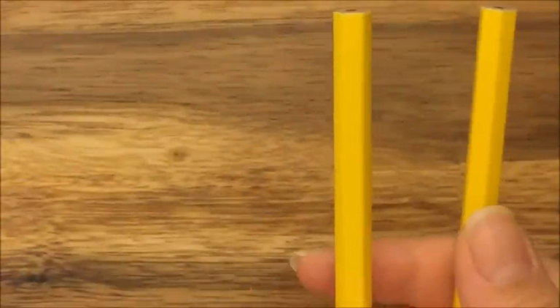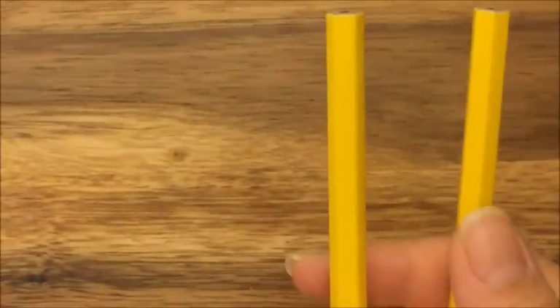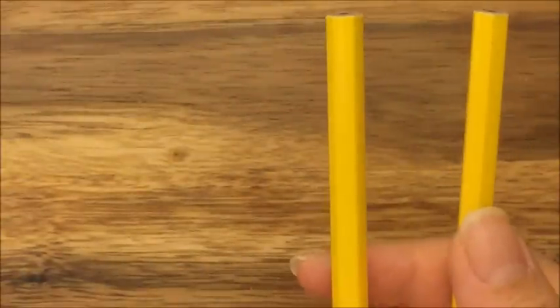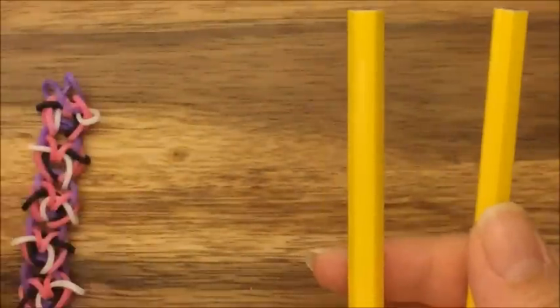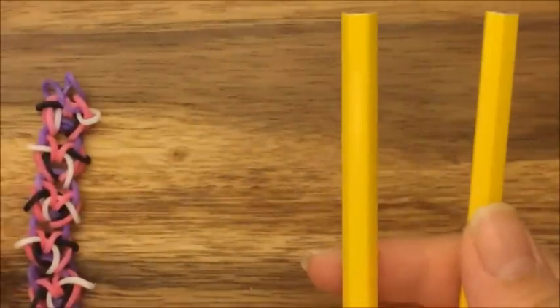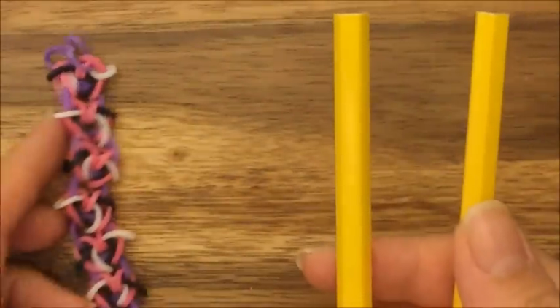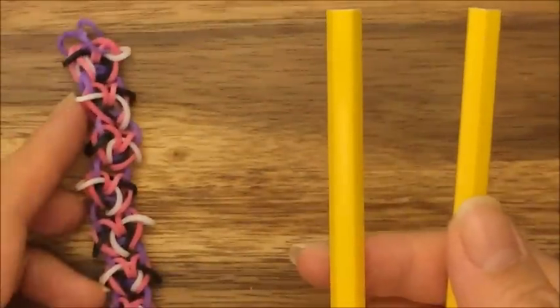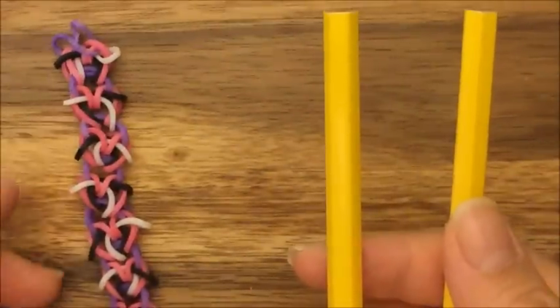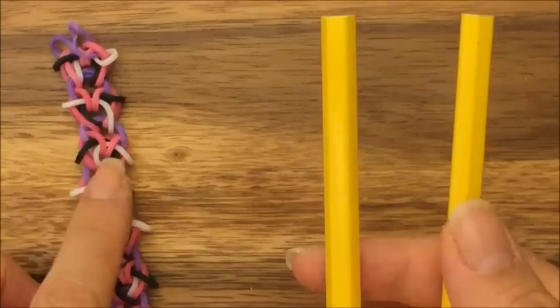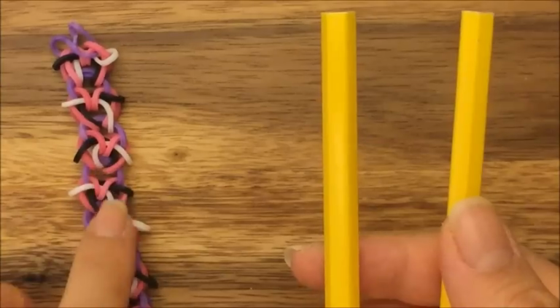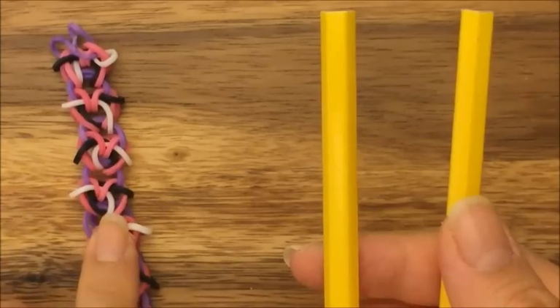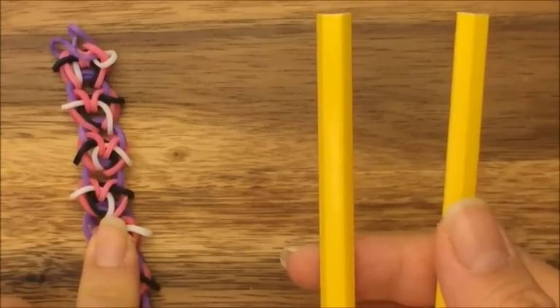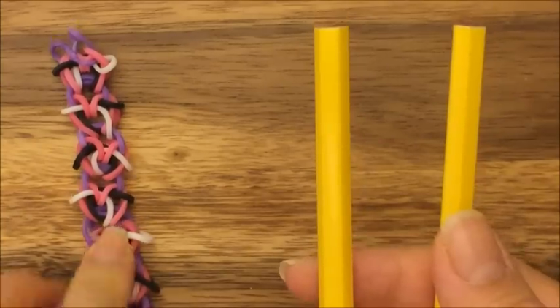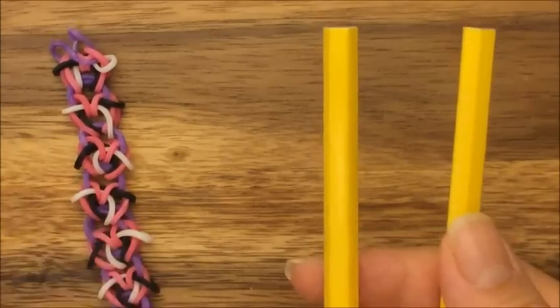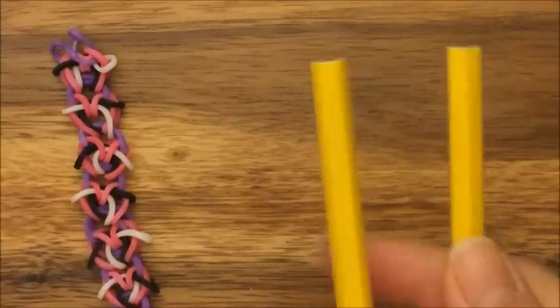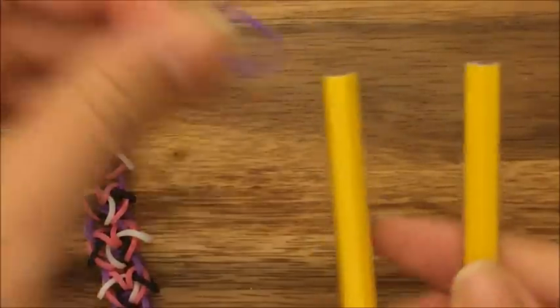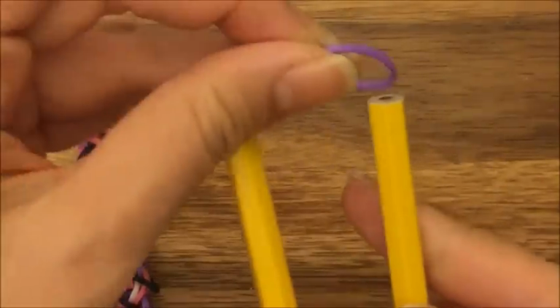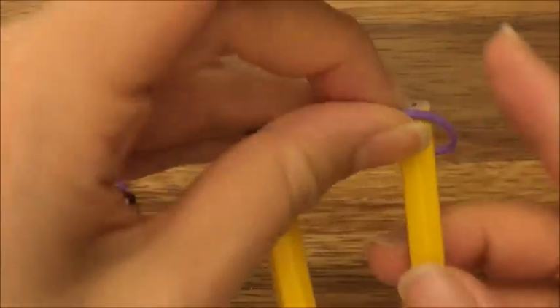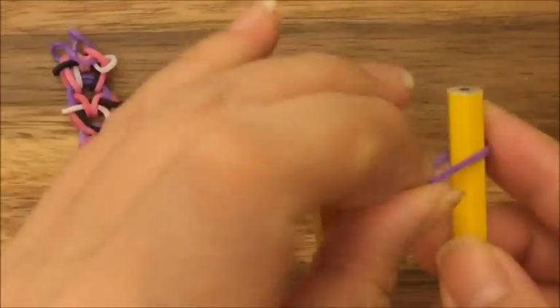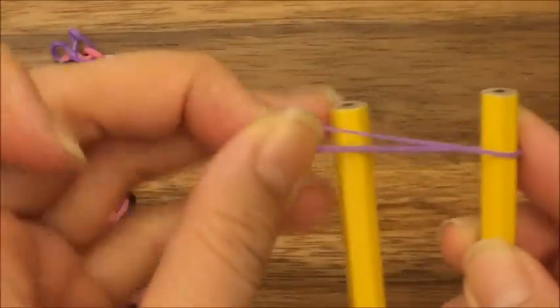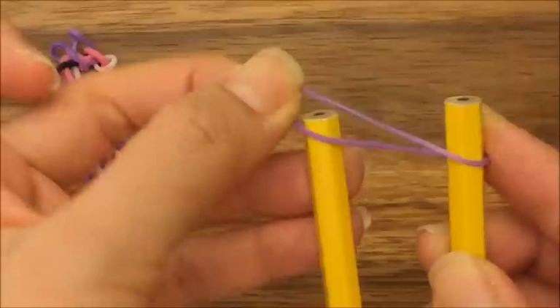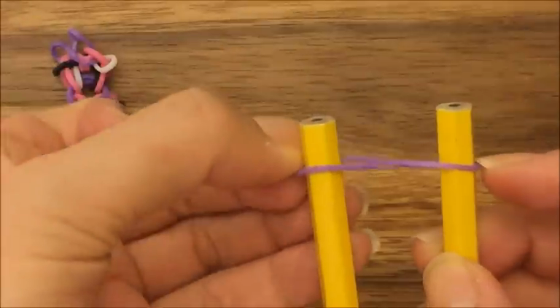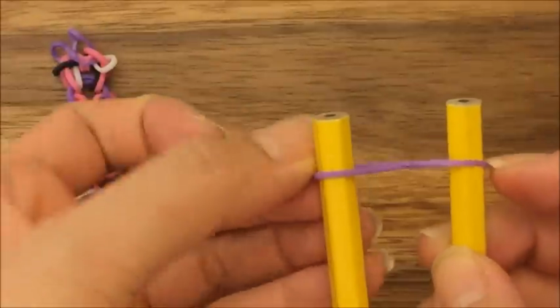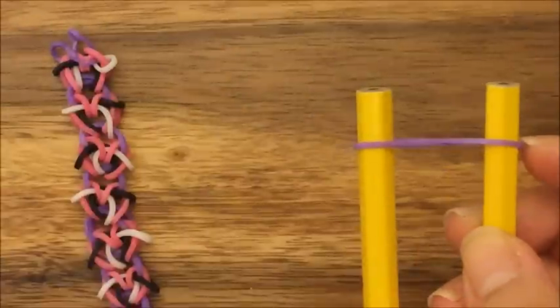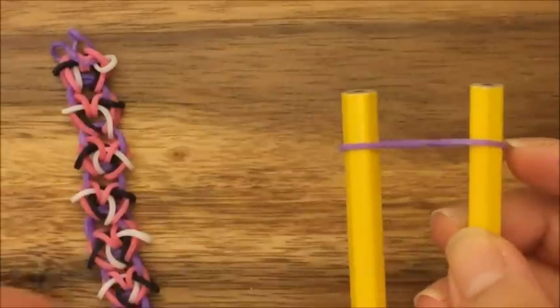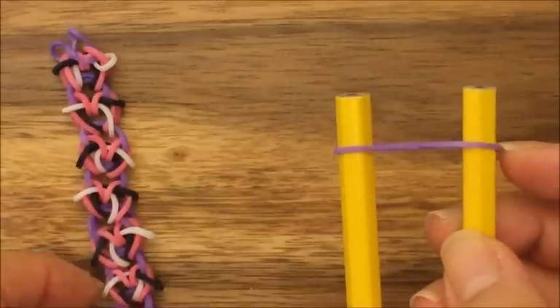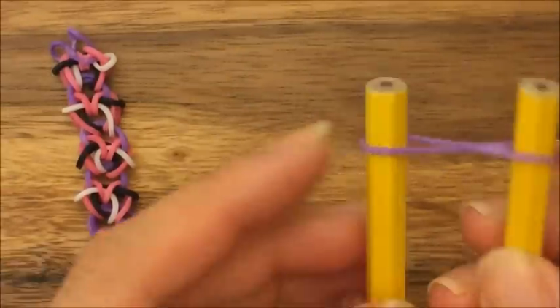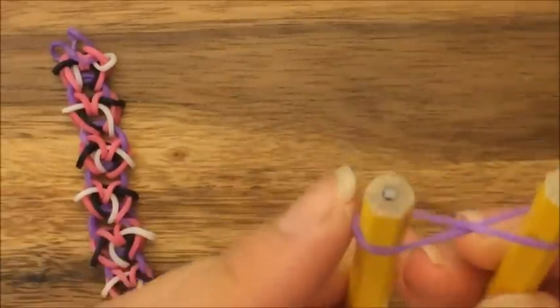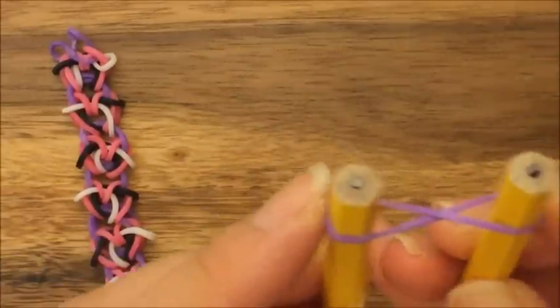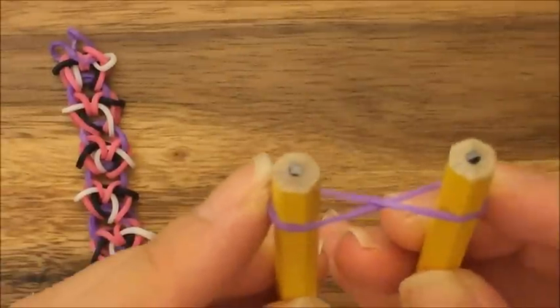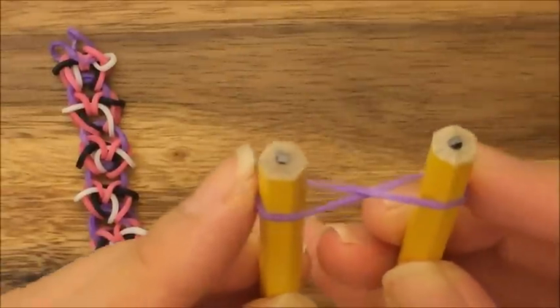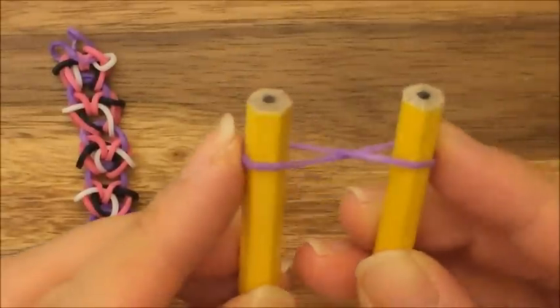I'm going to make this bracelet in the same color scheme as my example. I'm going to start off with purple and then create the next band like so — that's like a figure eight right there.